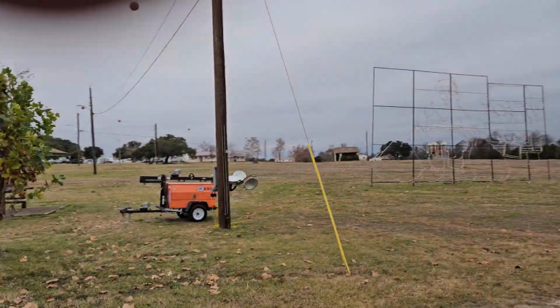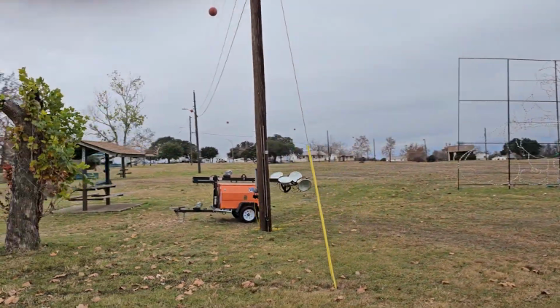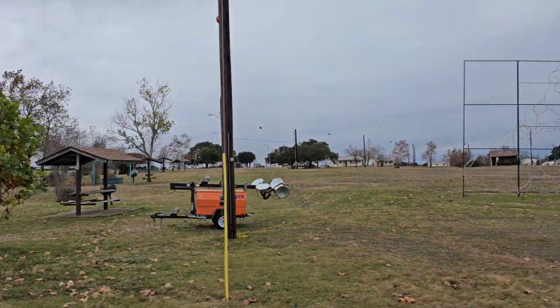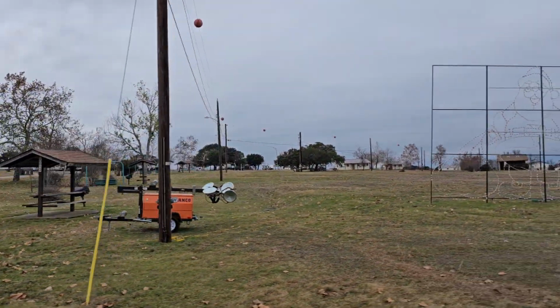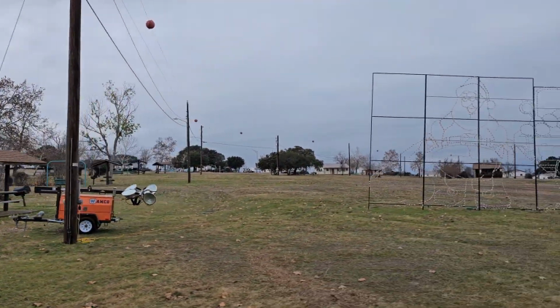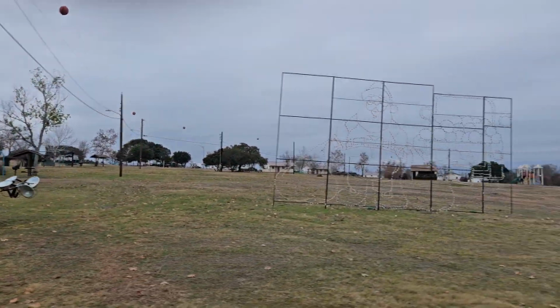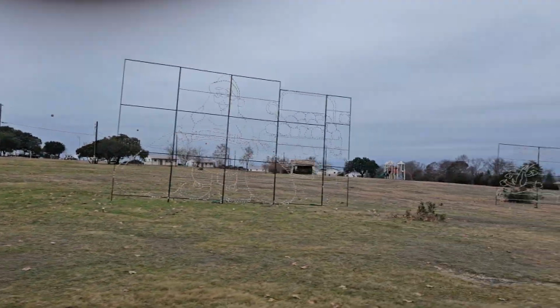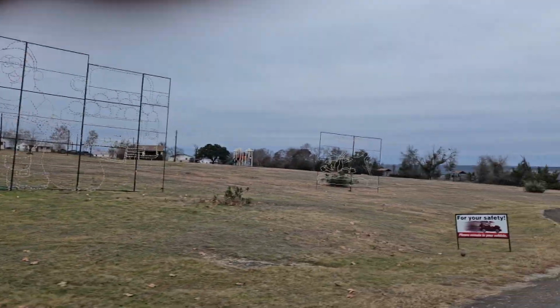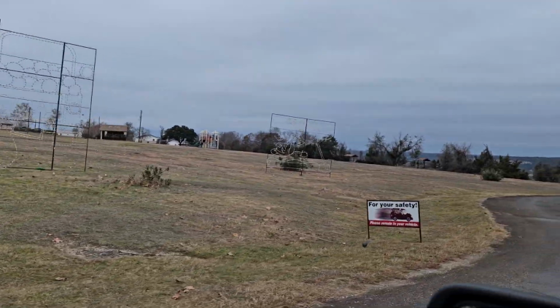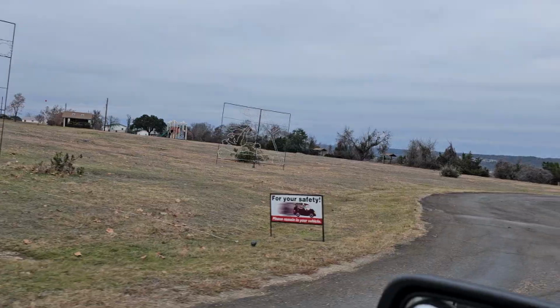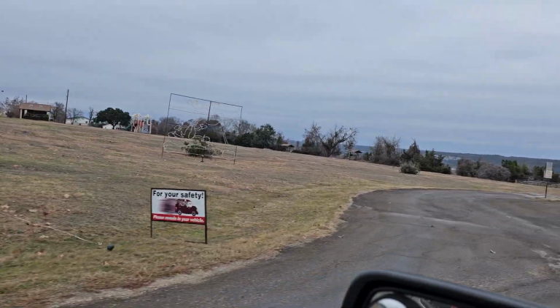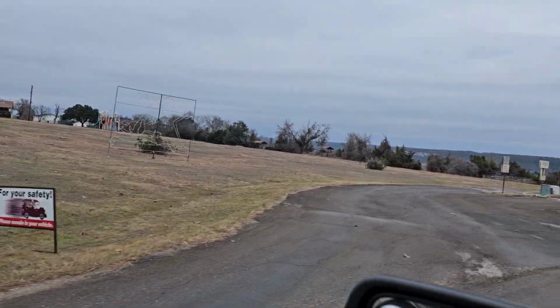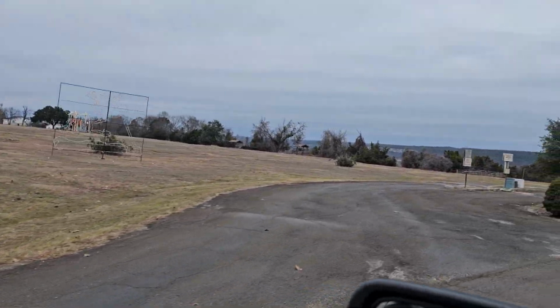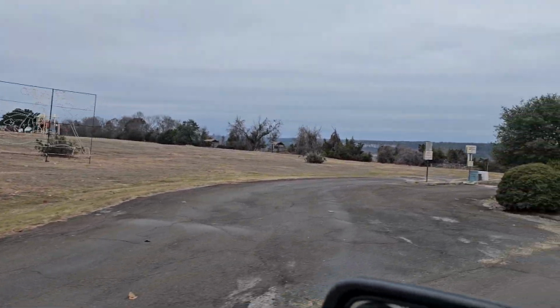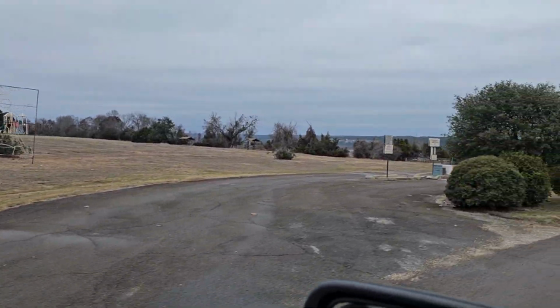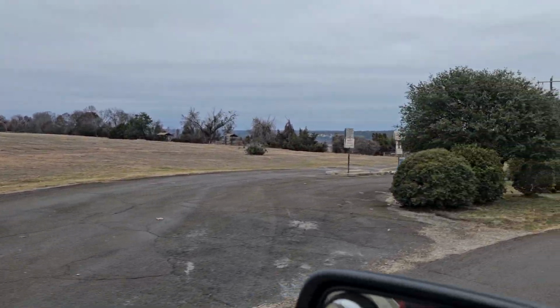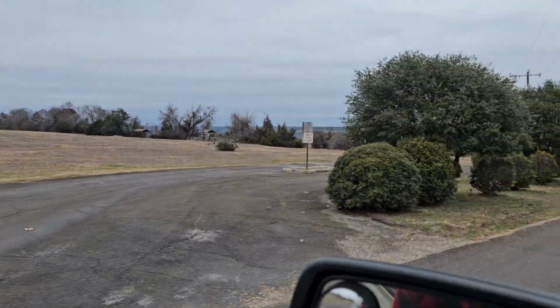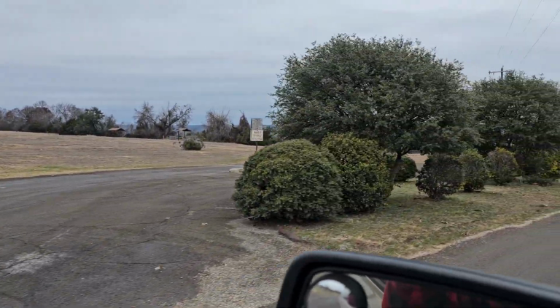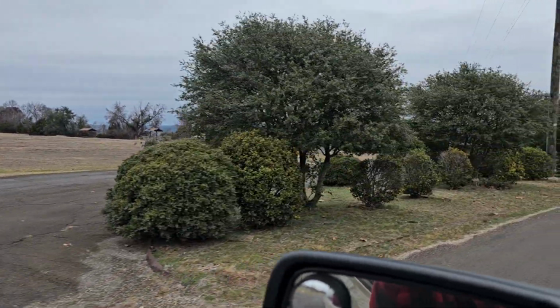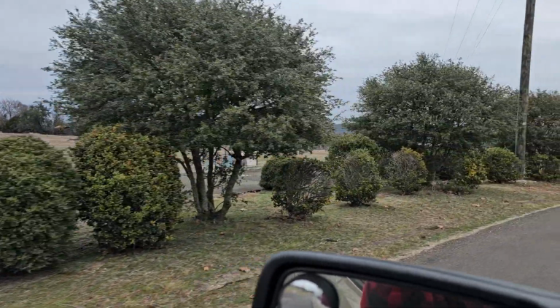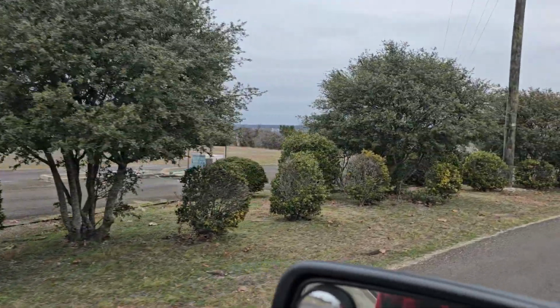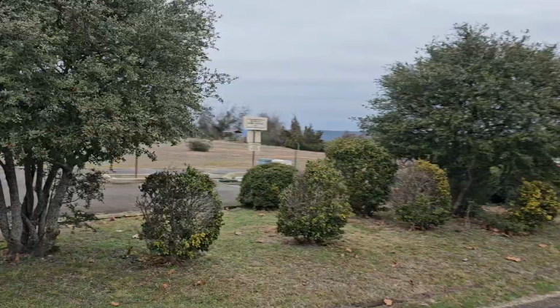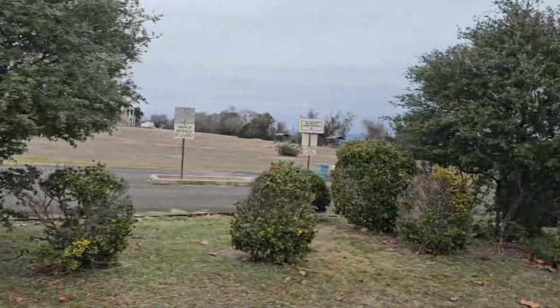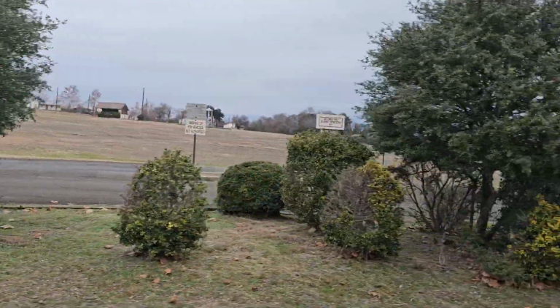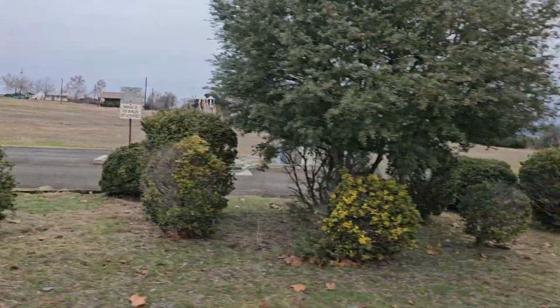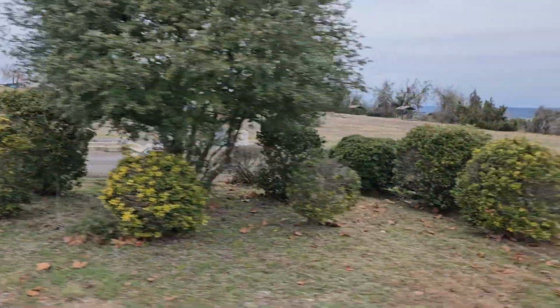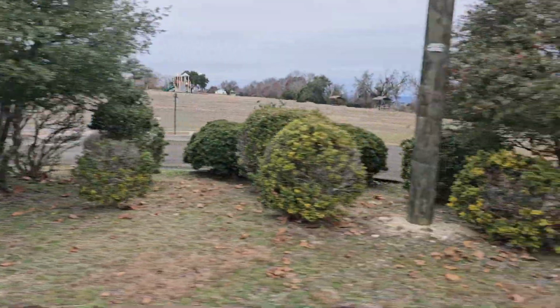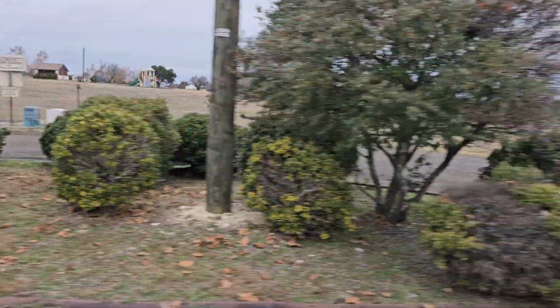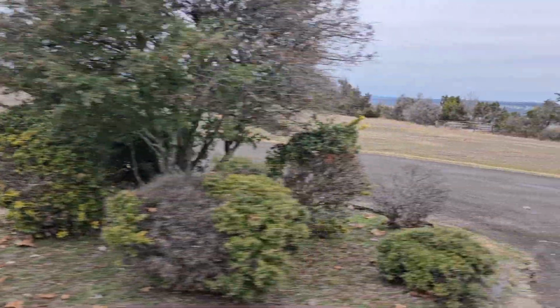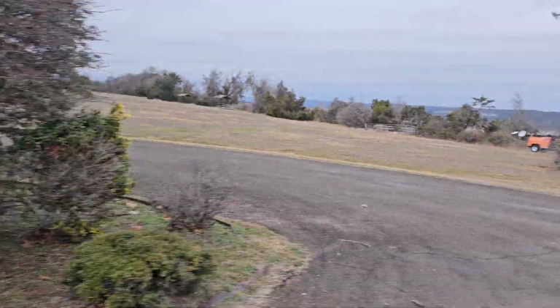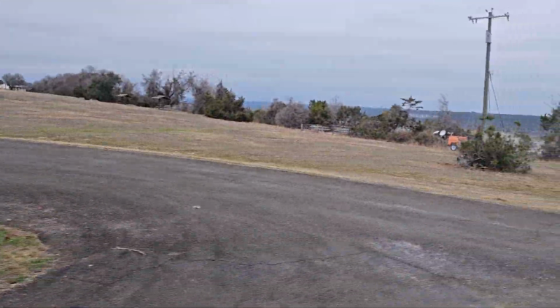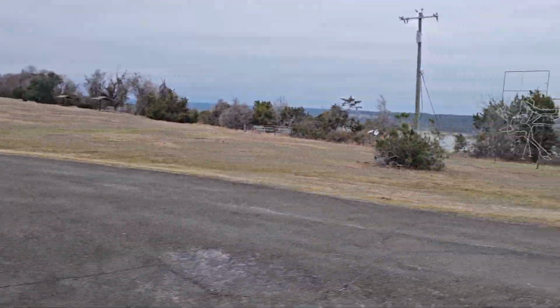This is the campground at the top up here. They have cabins. They also have RV slots at the top. This is the dump station at the top right here.